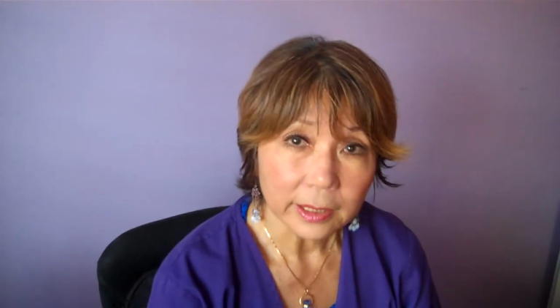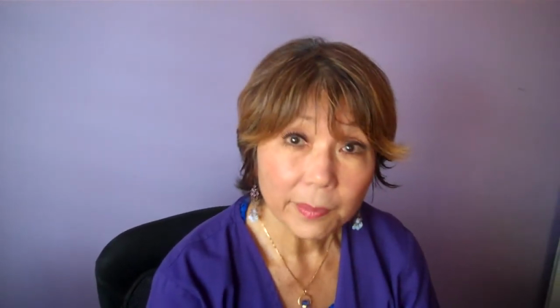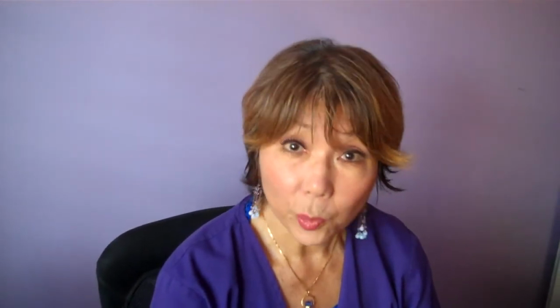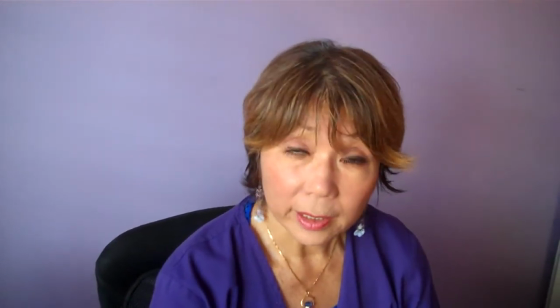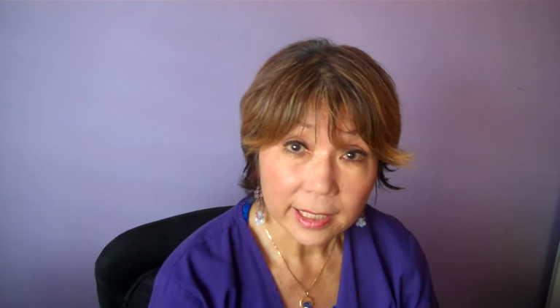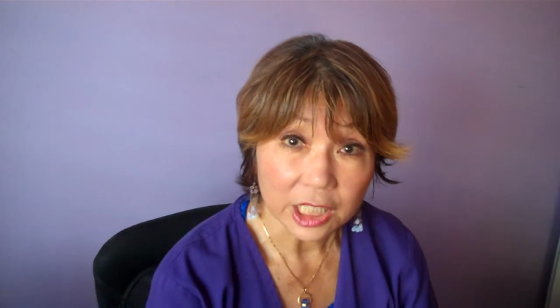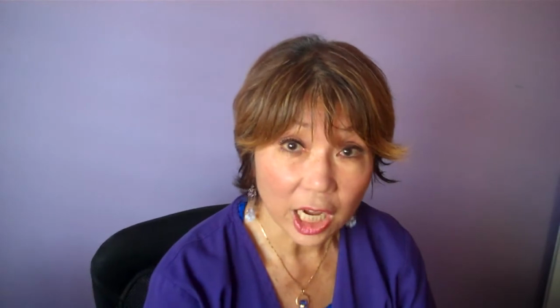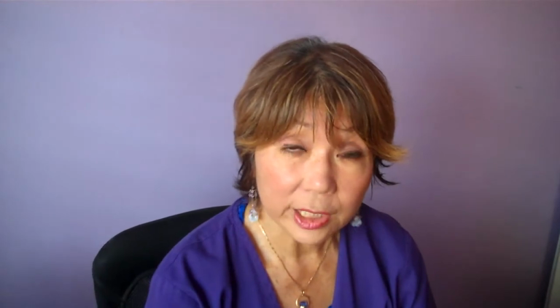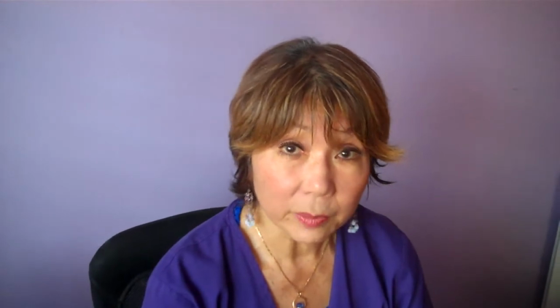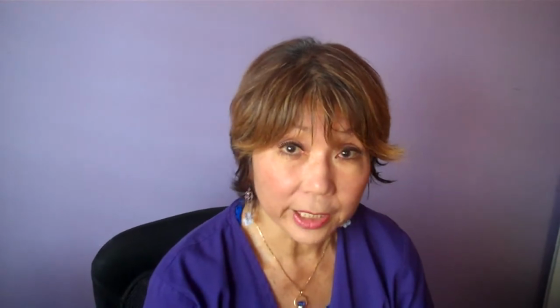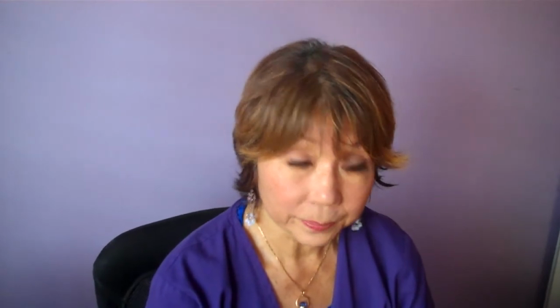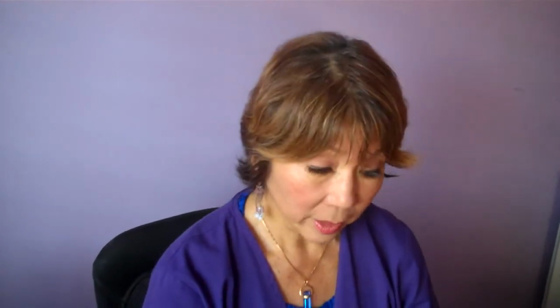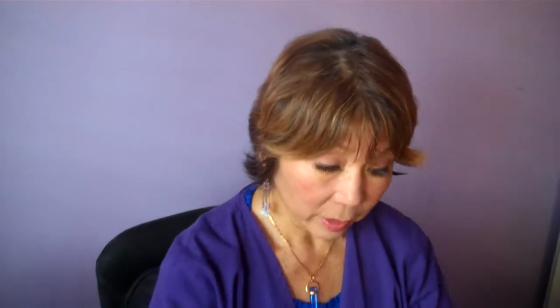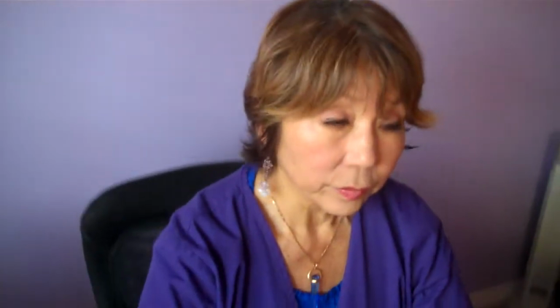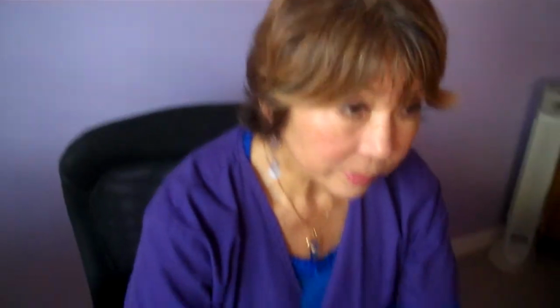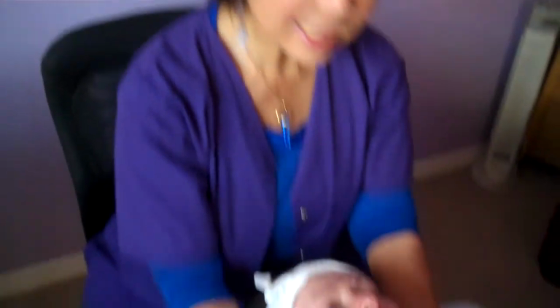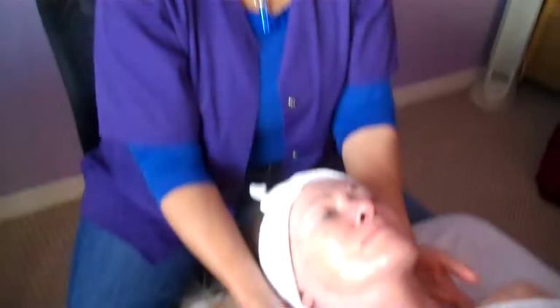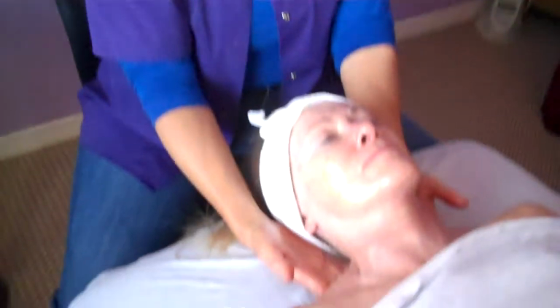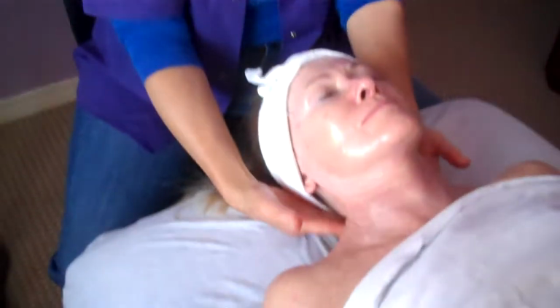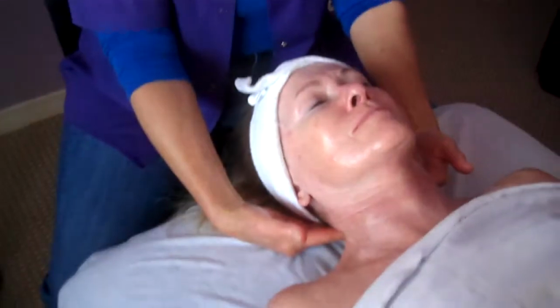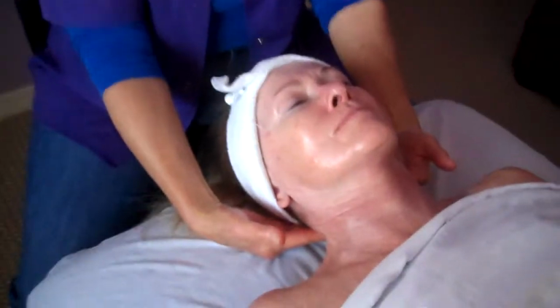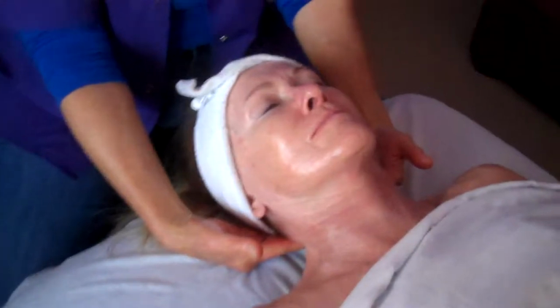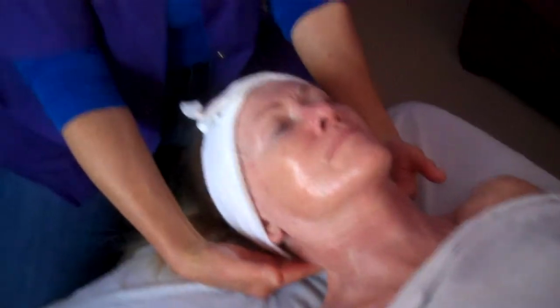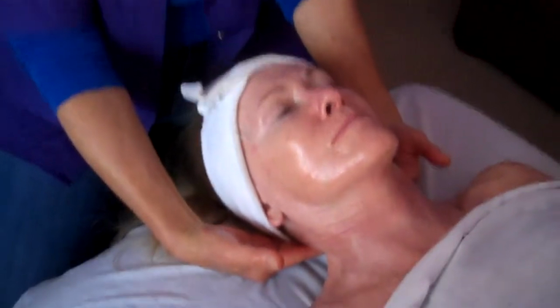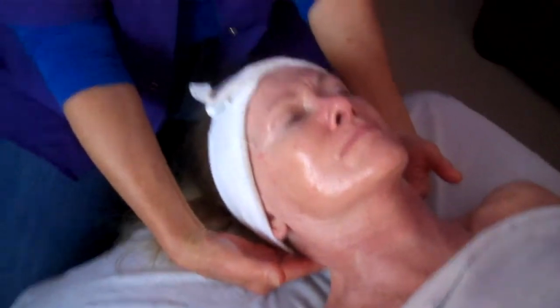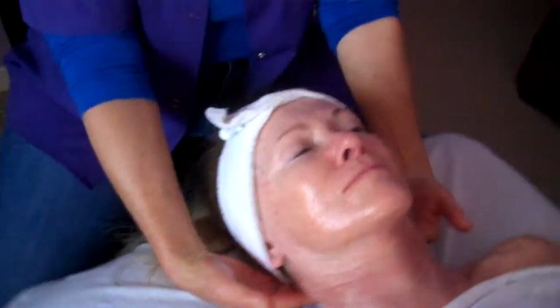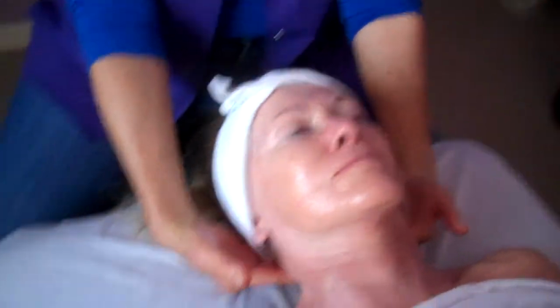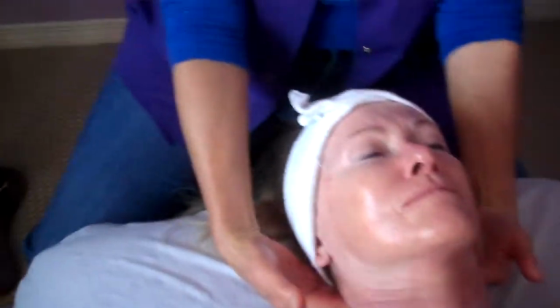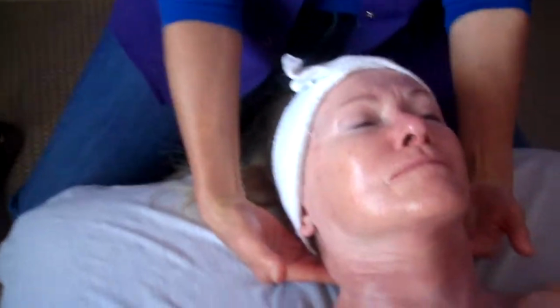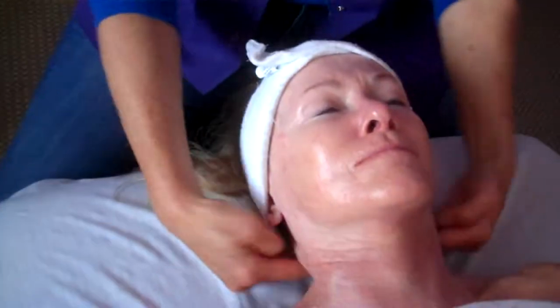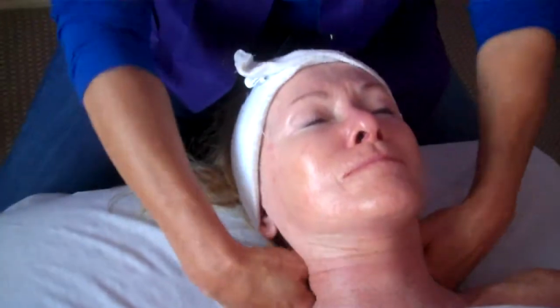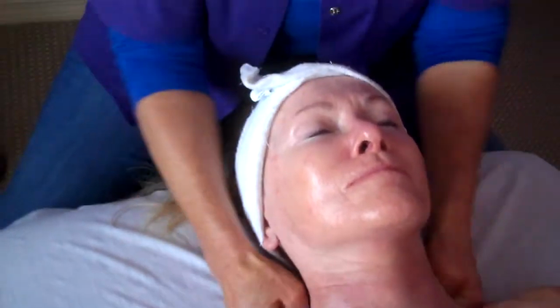Today, Part One, is jowls and double chin. This is Lynn. She's never had a face sculpting before, so she's brand new to the technique.